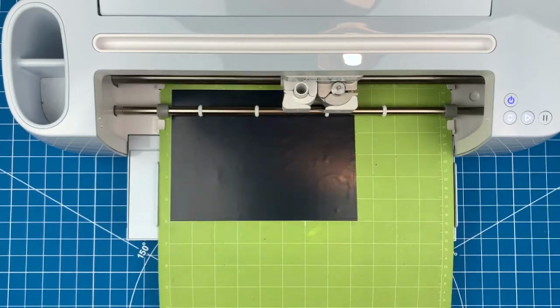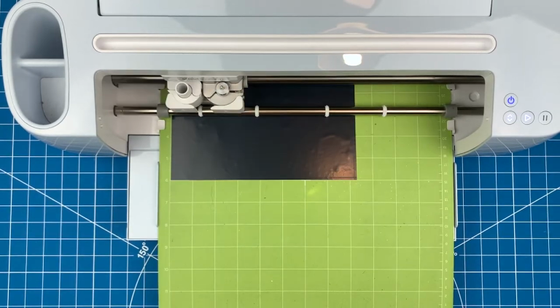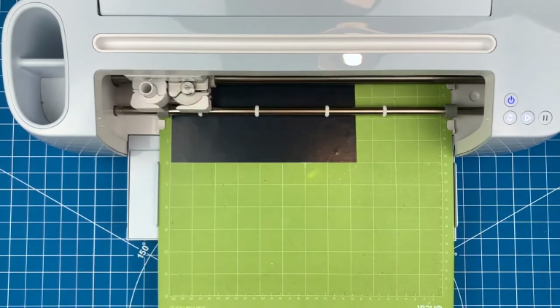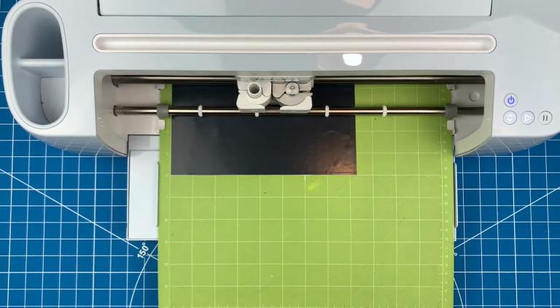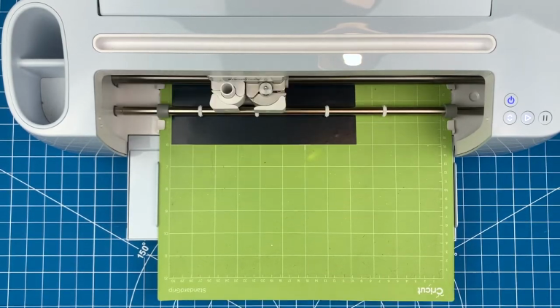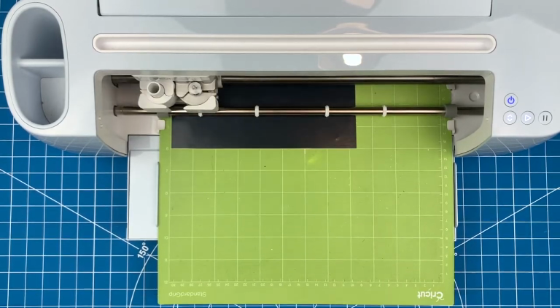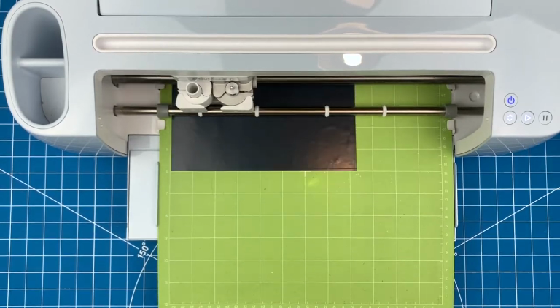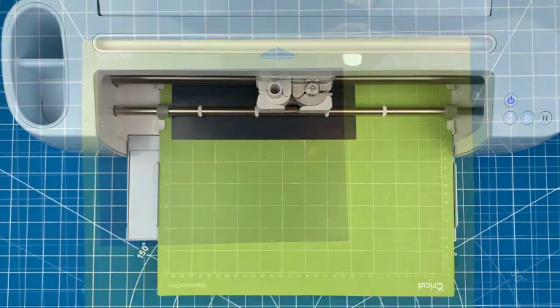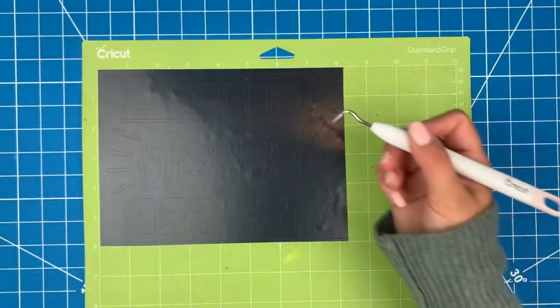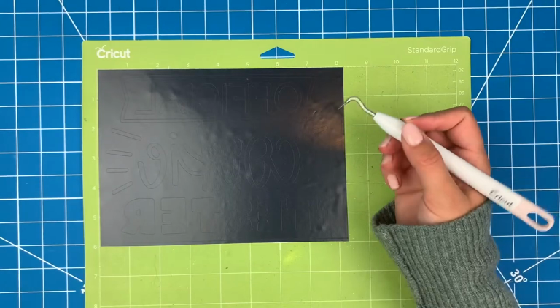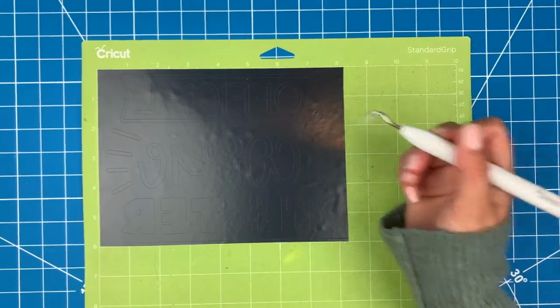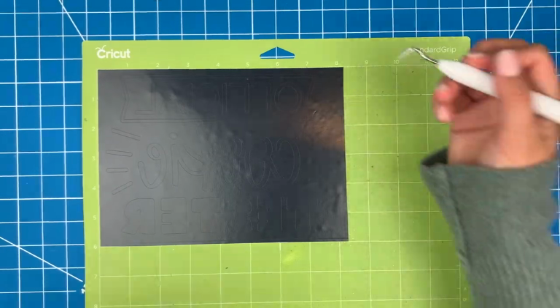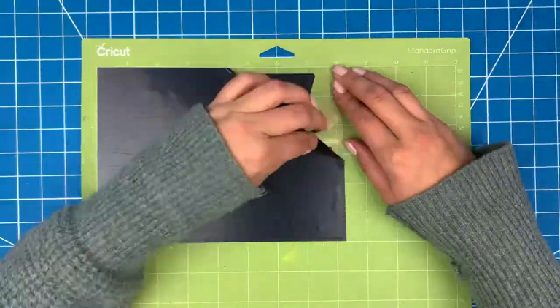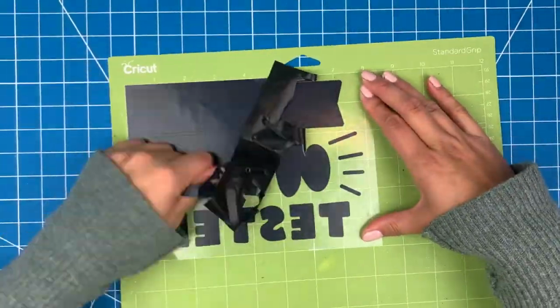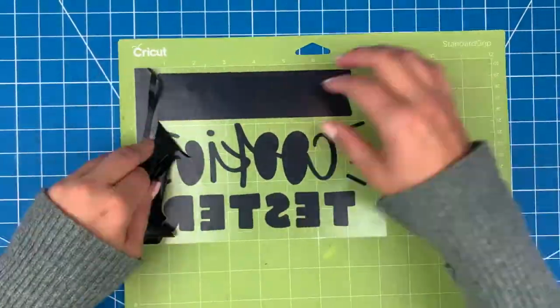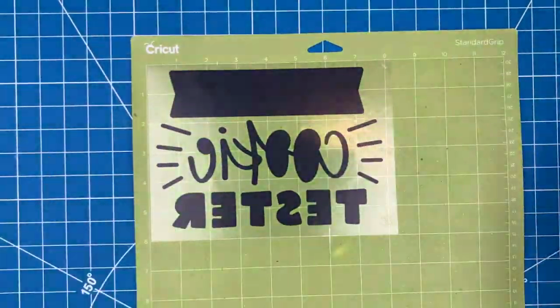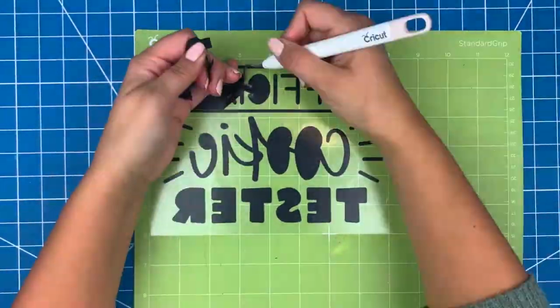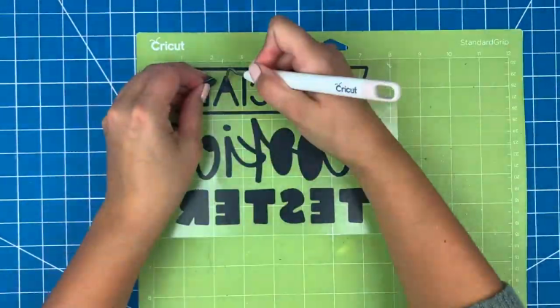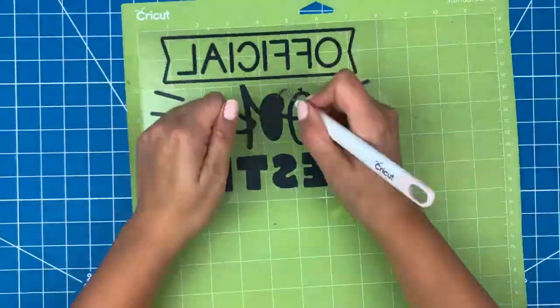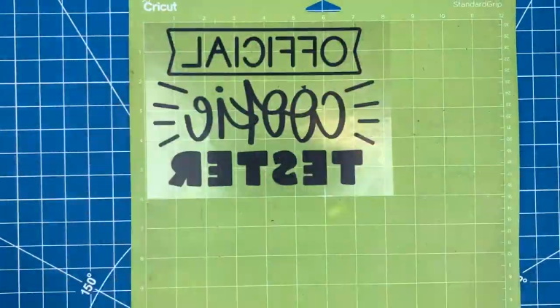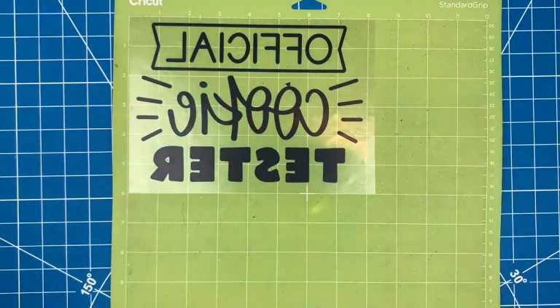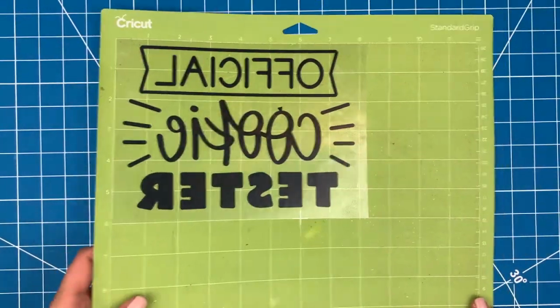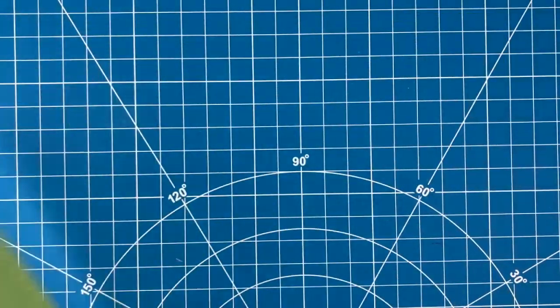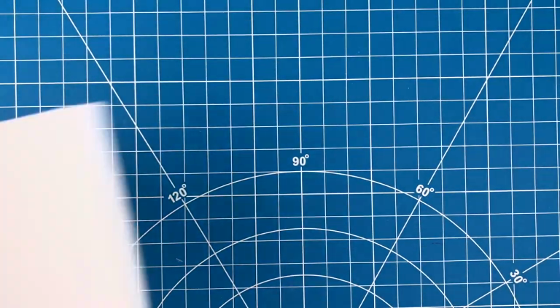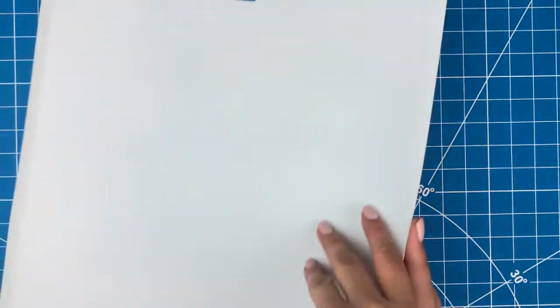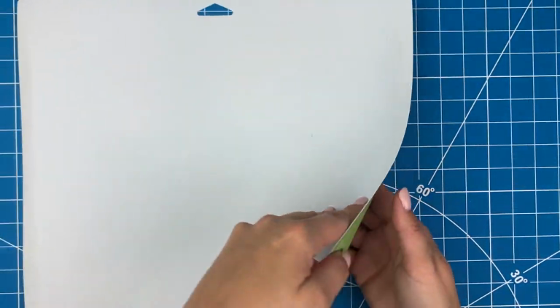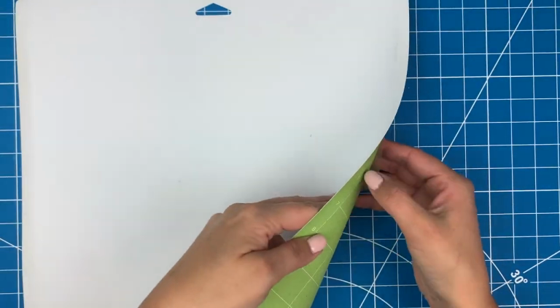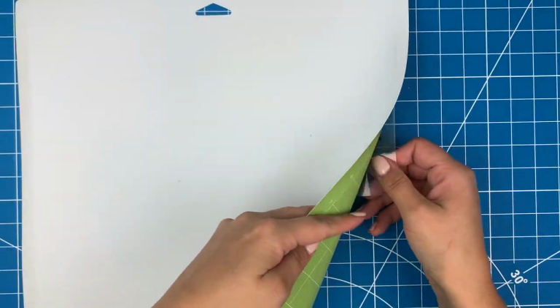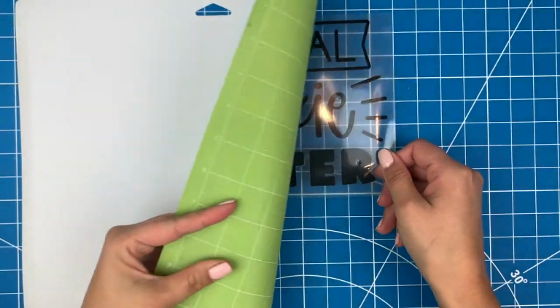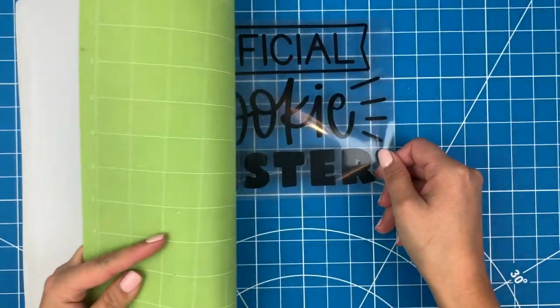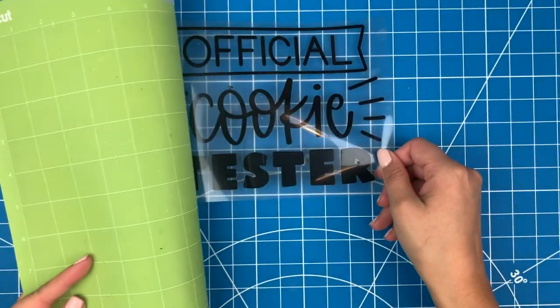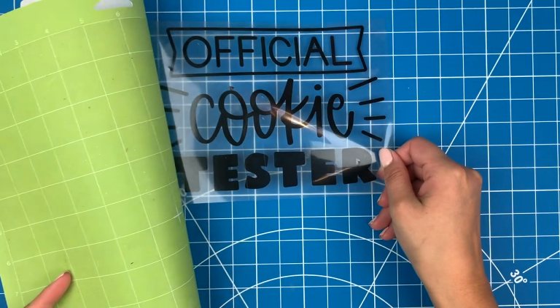Now I'll pop it into my Maker 3 — you can use a Cricut or Silhouette for this step. Next I can use my weeder tool to pull off the background, then flip the mat over and peel the mat away from the HTV to get it off.